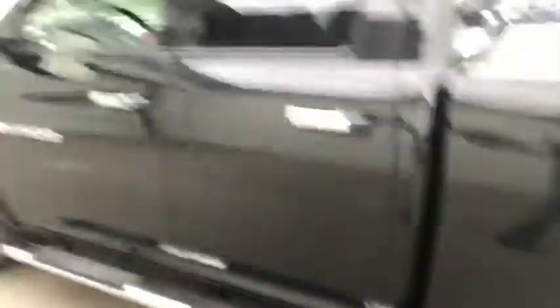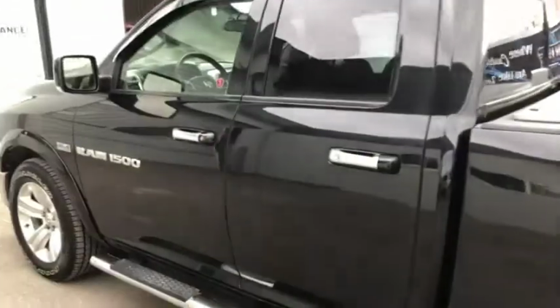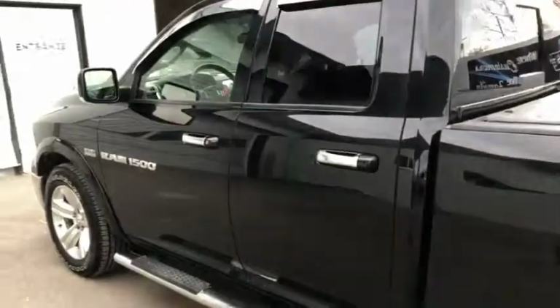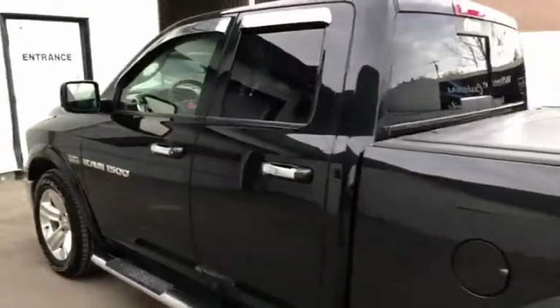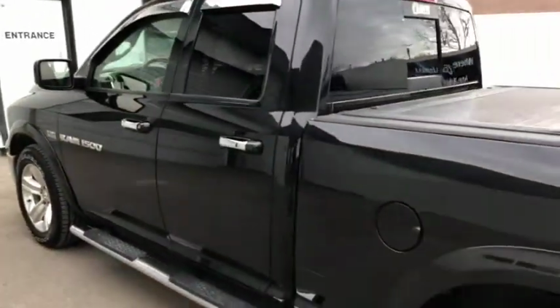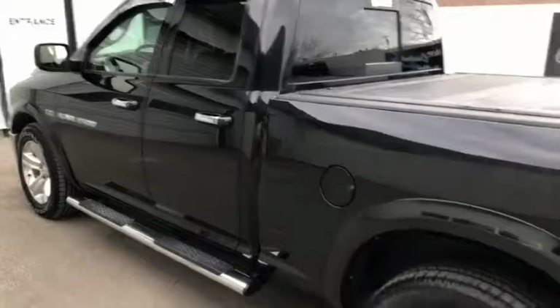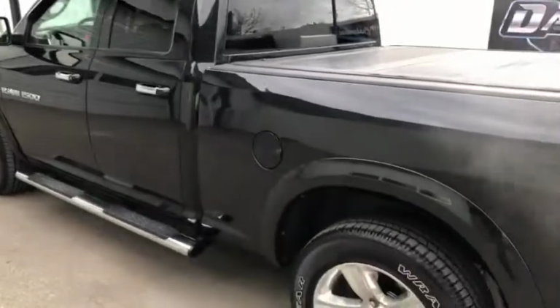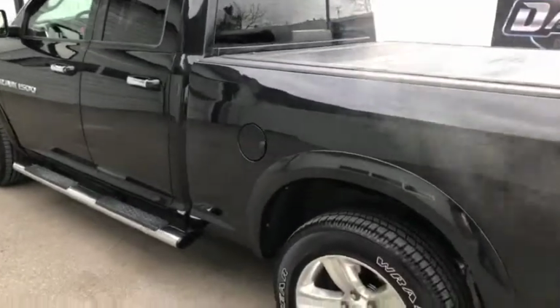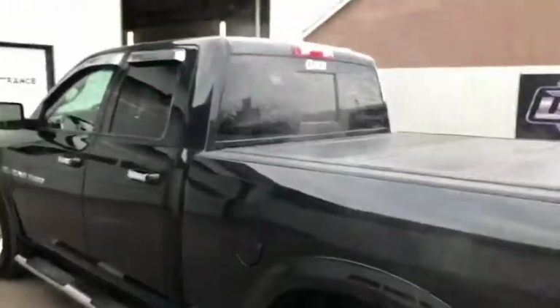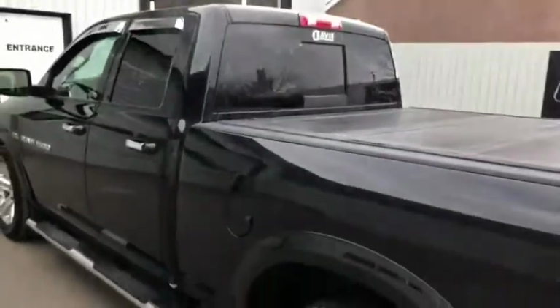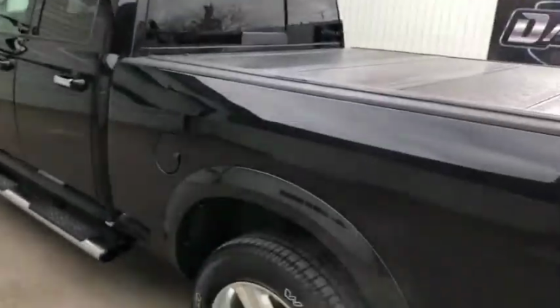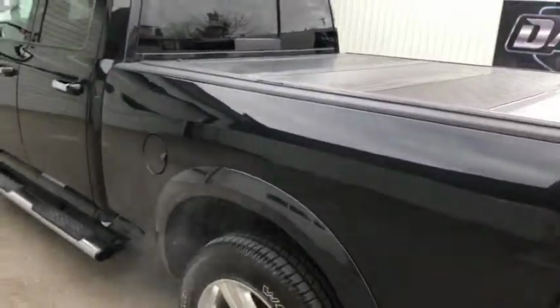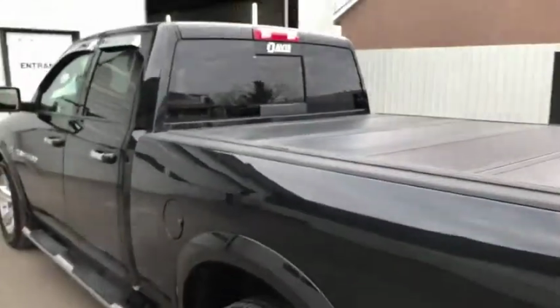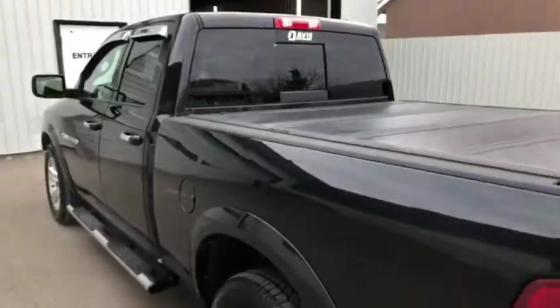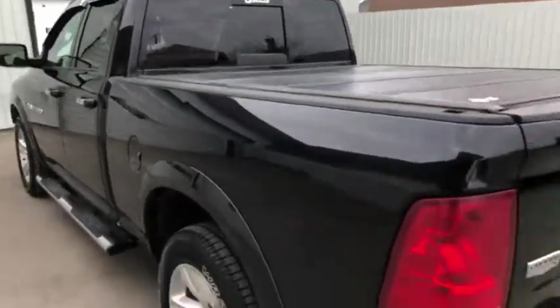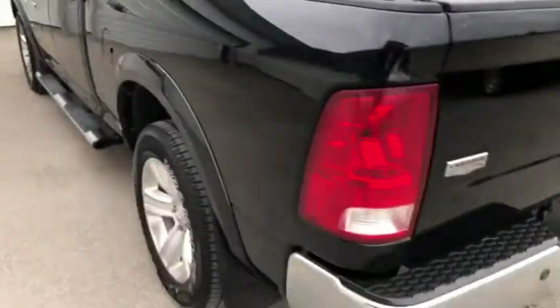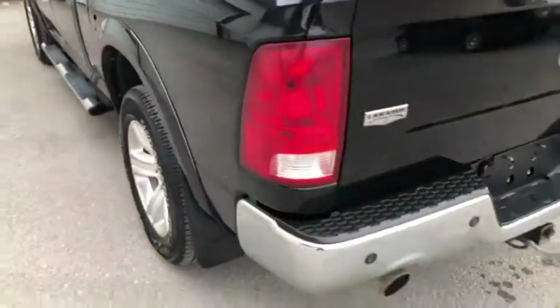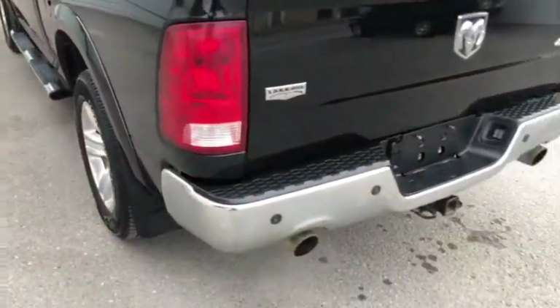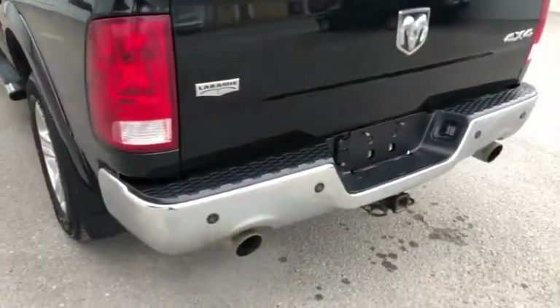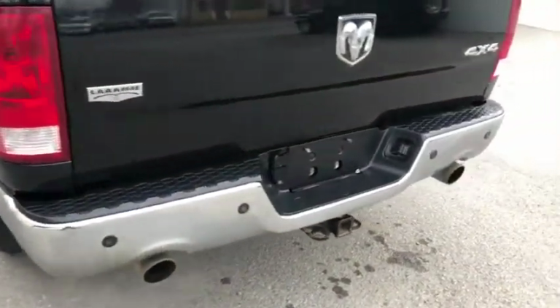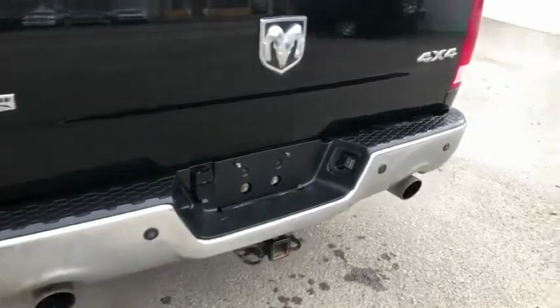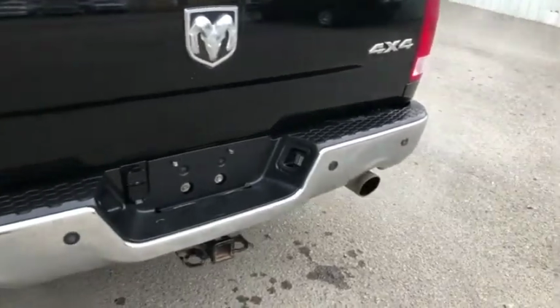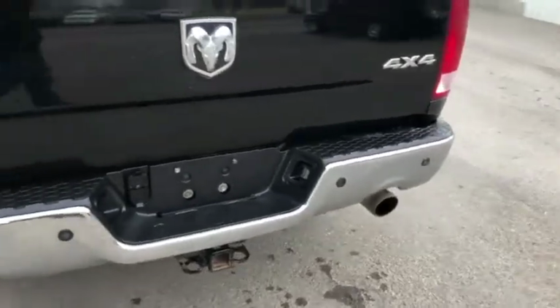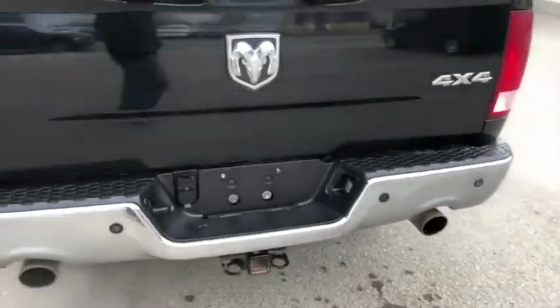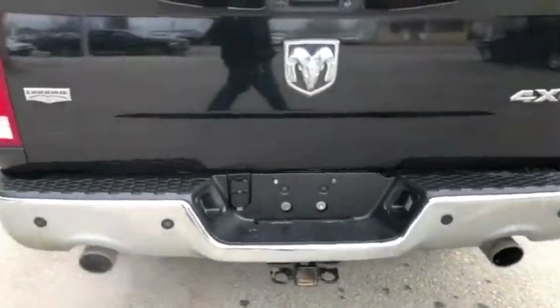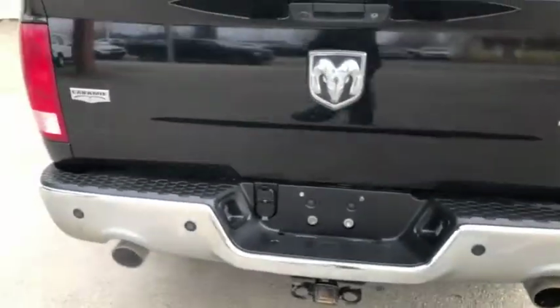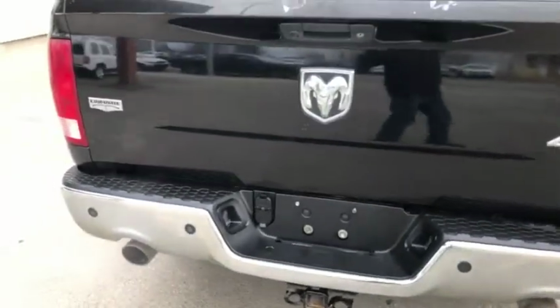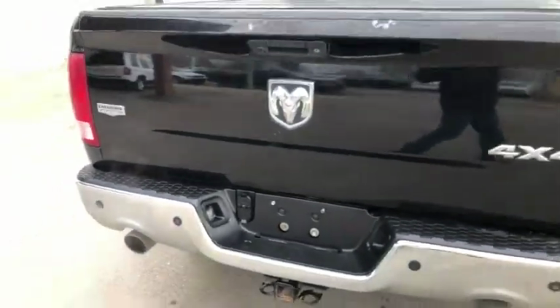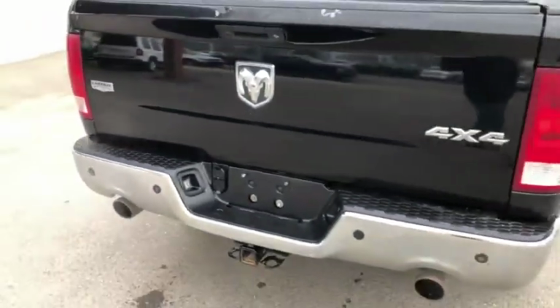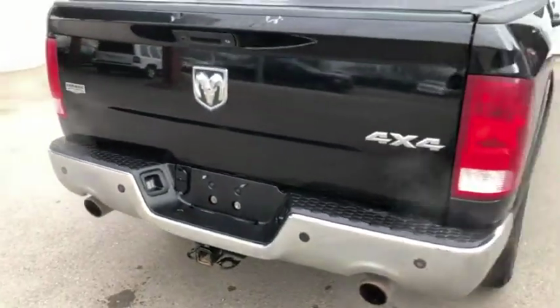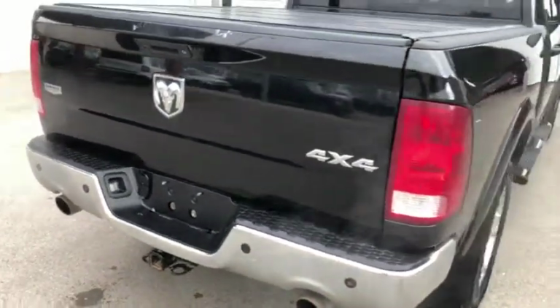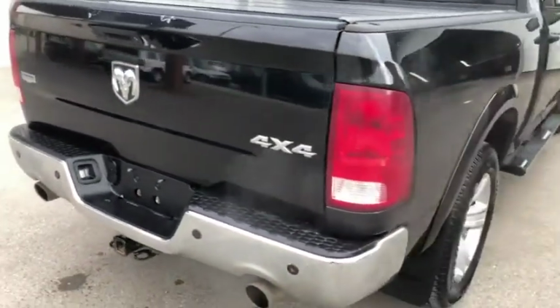The vehicle also comes with remote start, which is currently on the key fob powering the vehicle. Chrome bumpers, dual exhaust system, and parking sensors on the rear bumper. Looks pretty good.